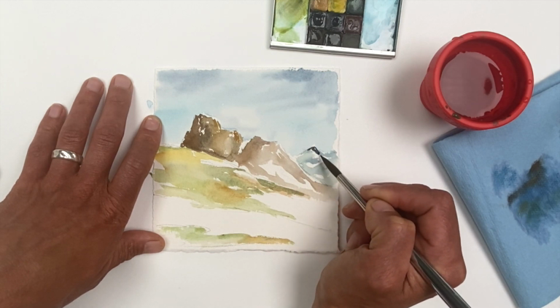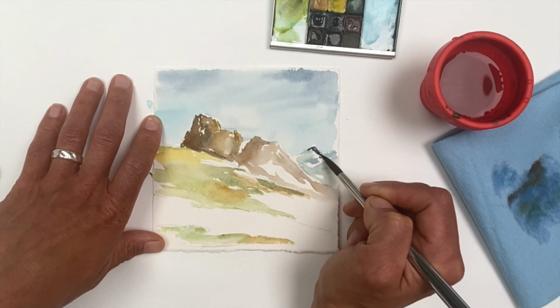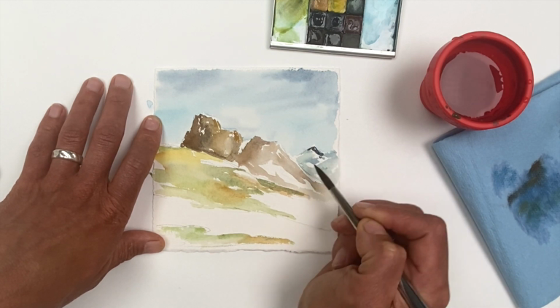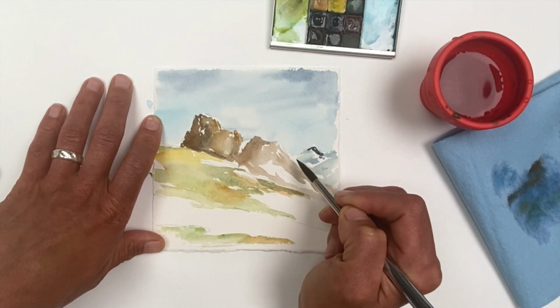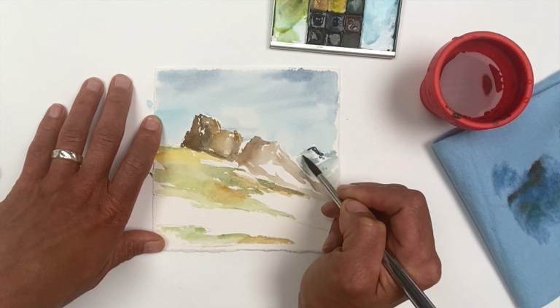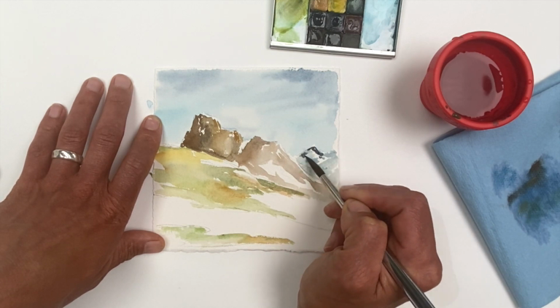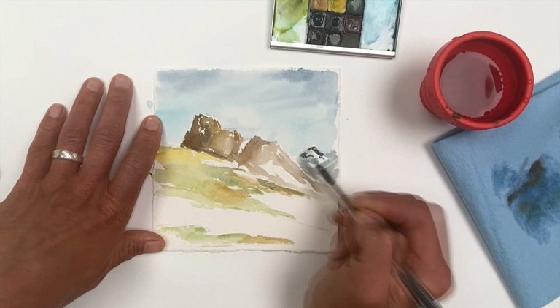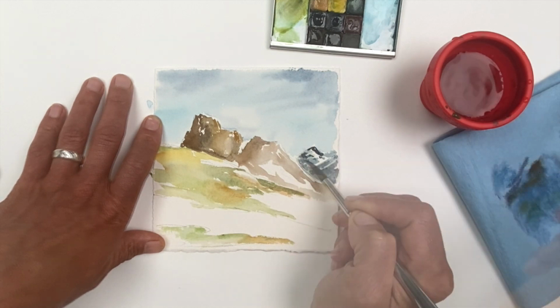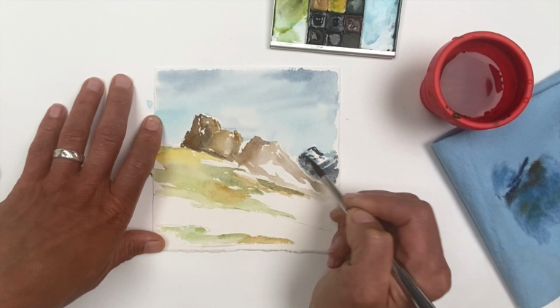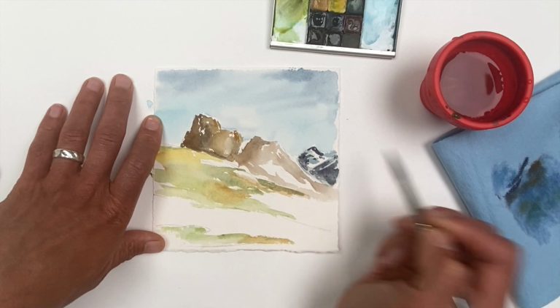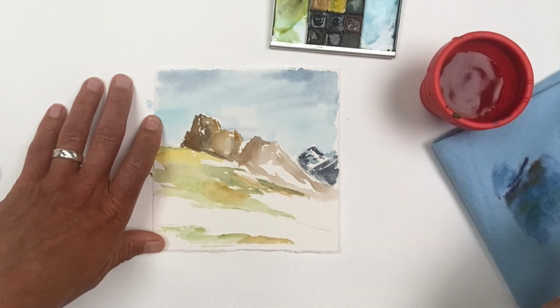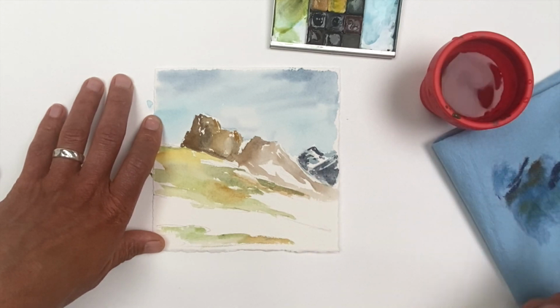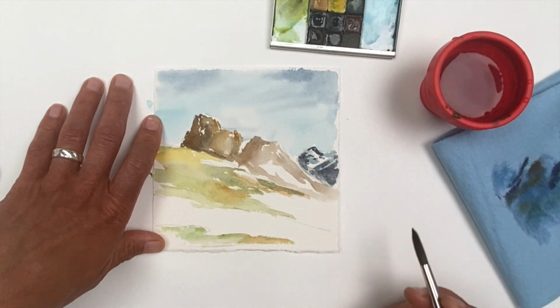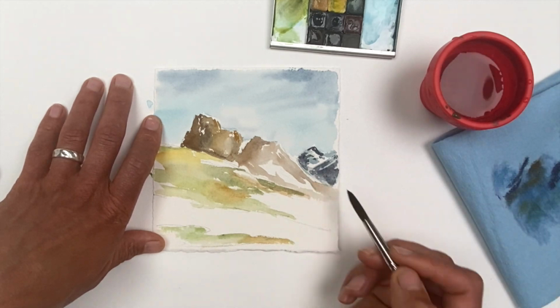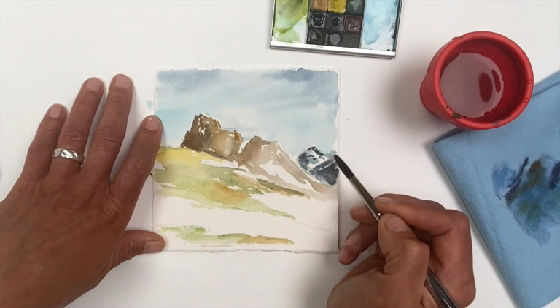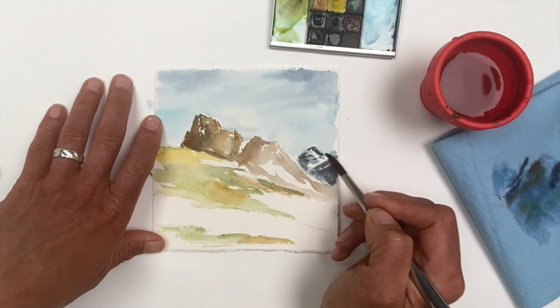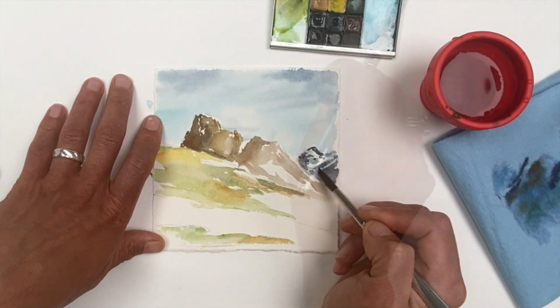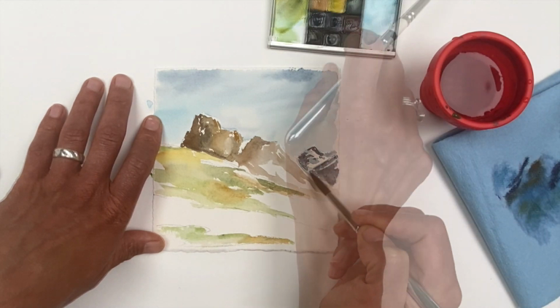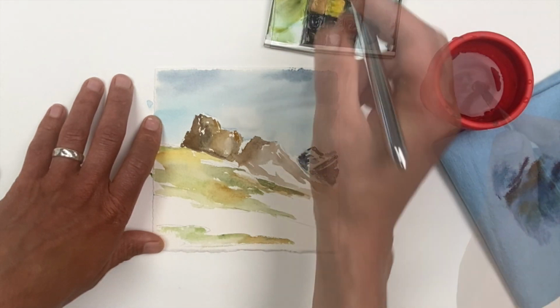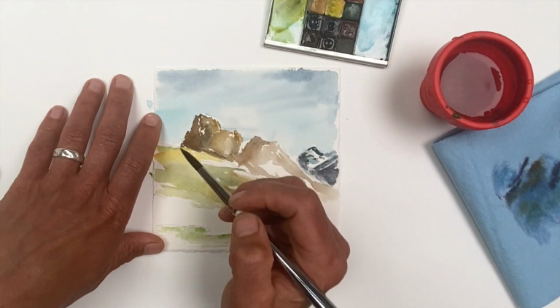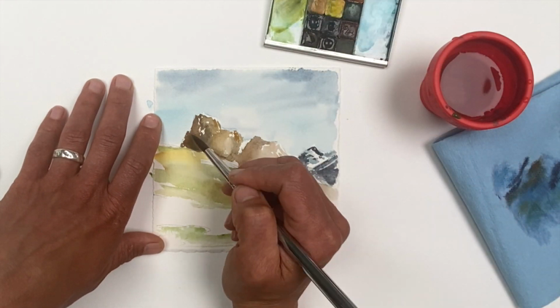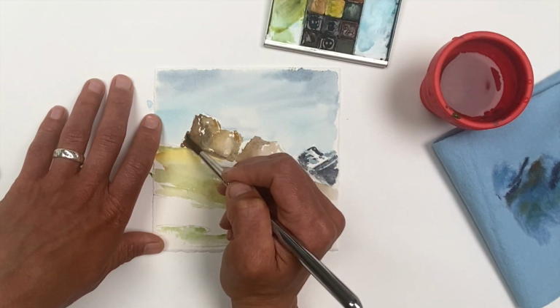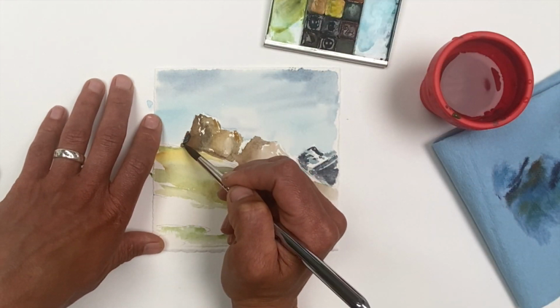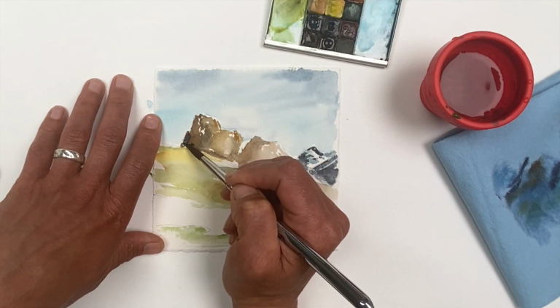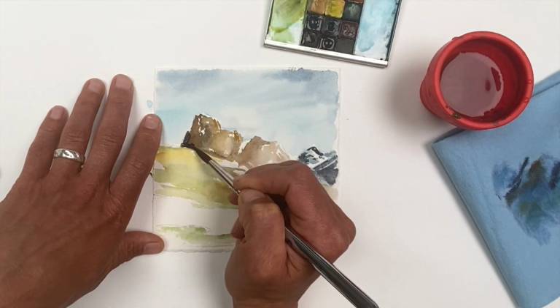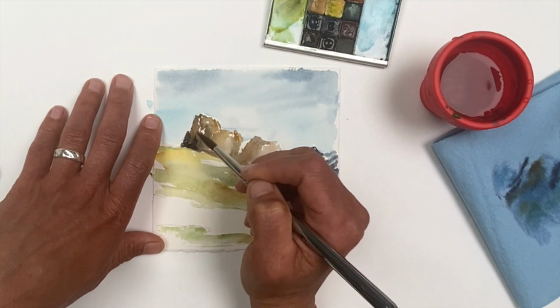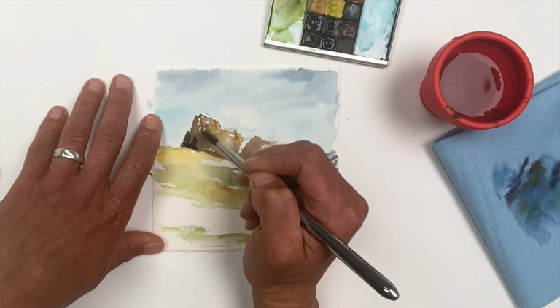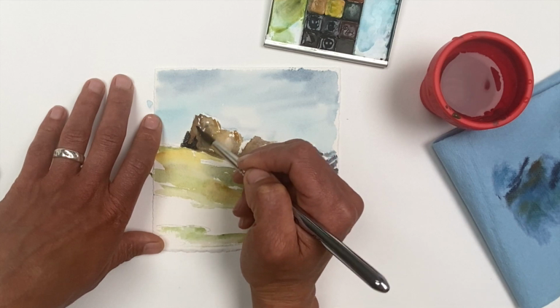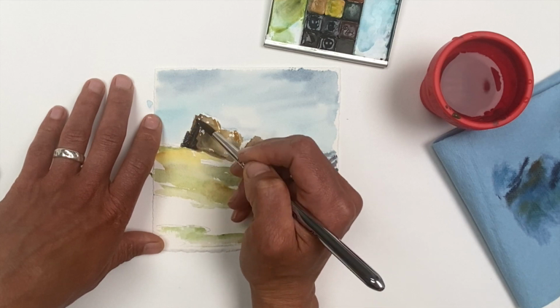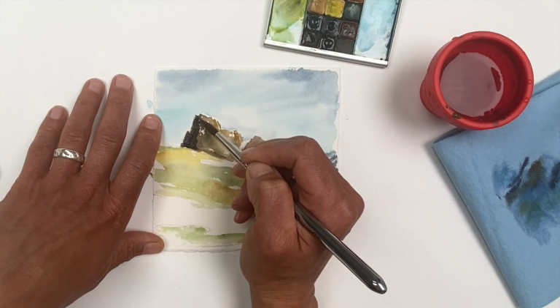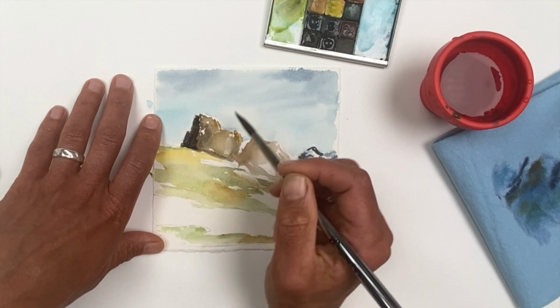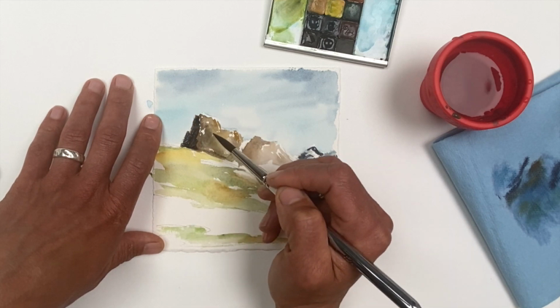After that first layer, I'm working on shadows and texture. Finding the shadows begins to add dimension — really that sense of 3D.